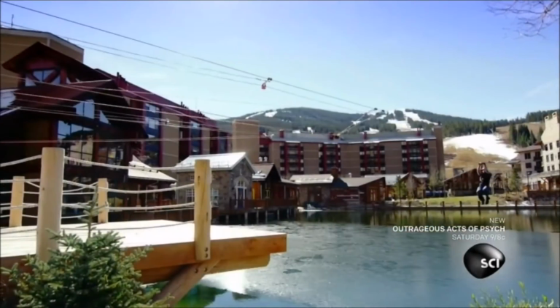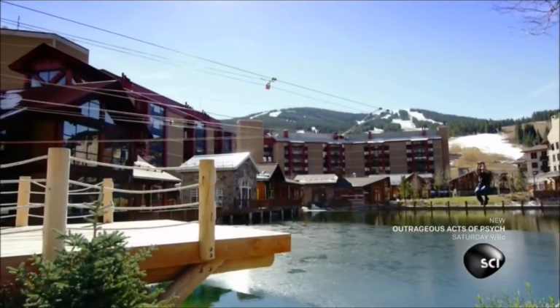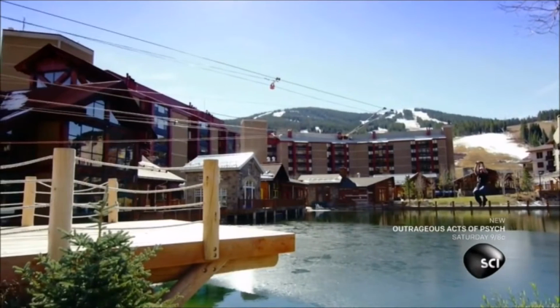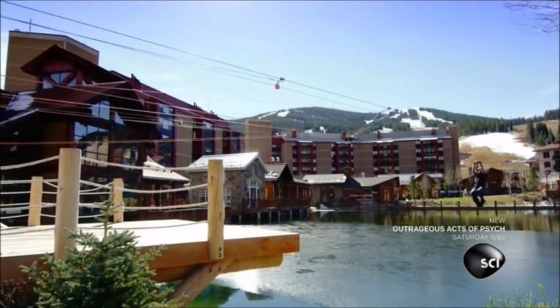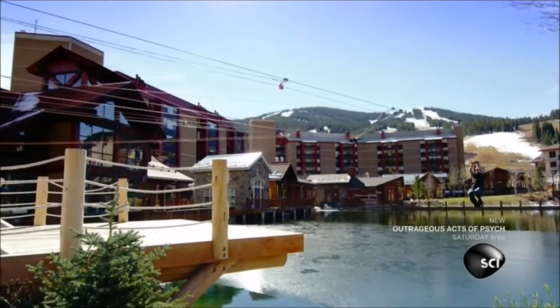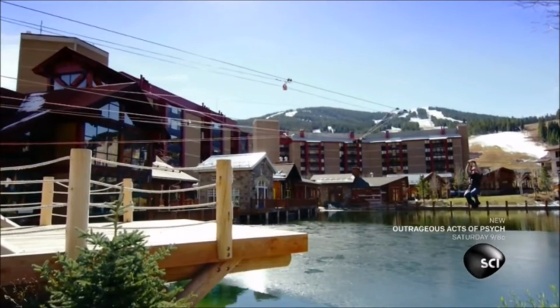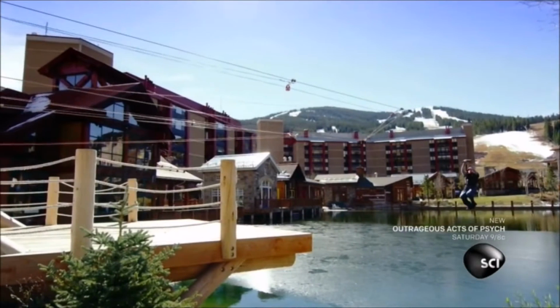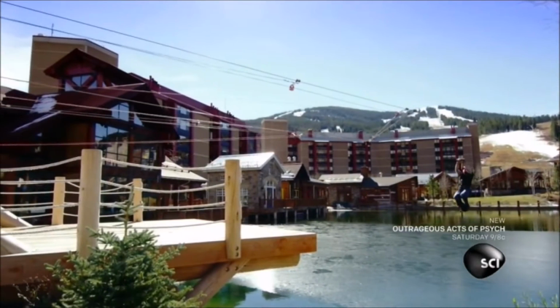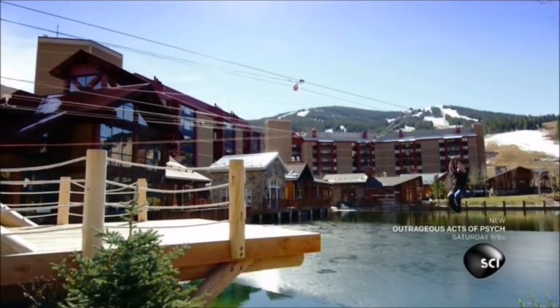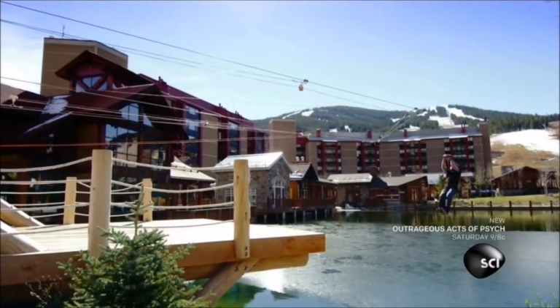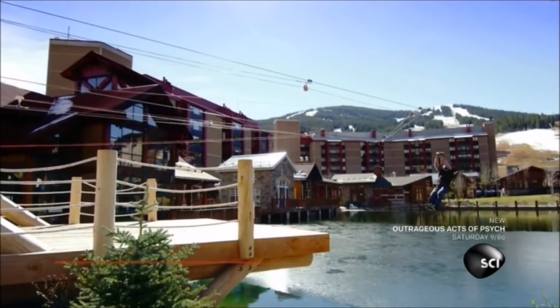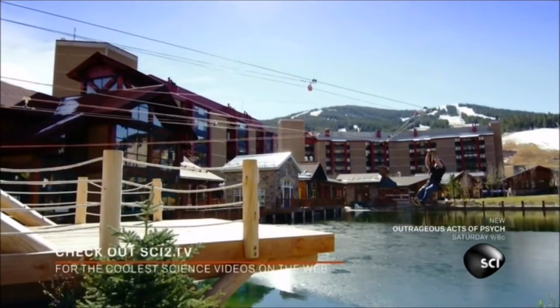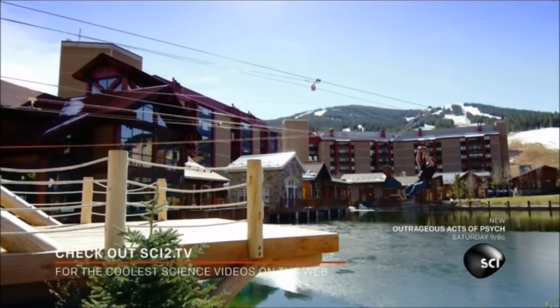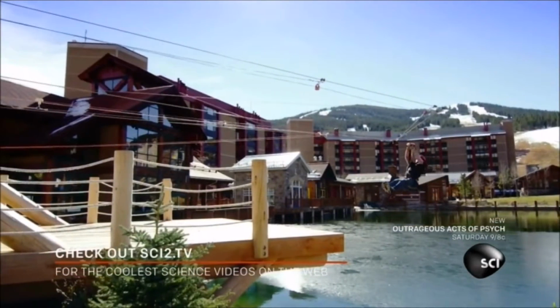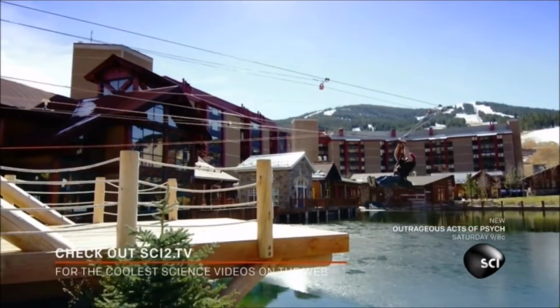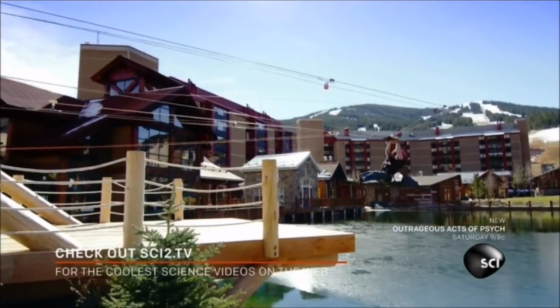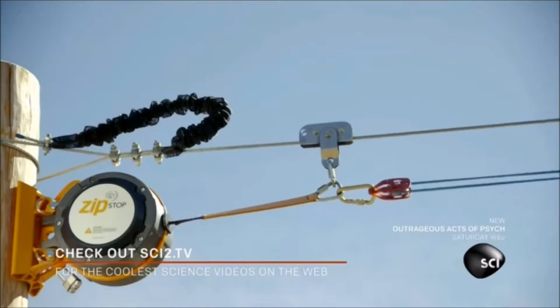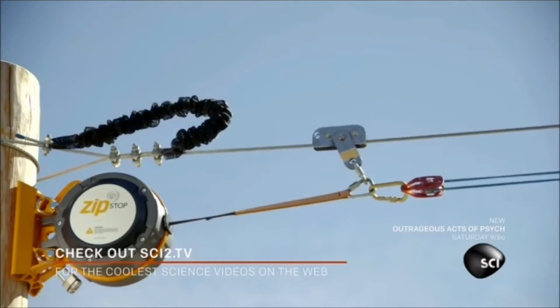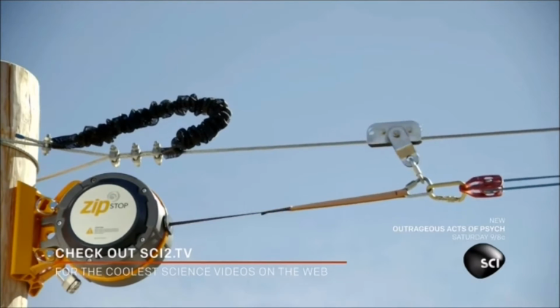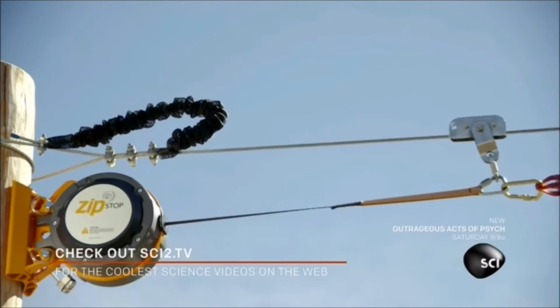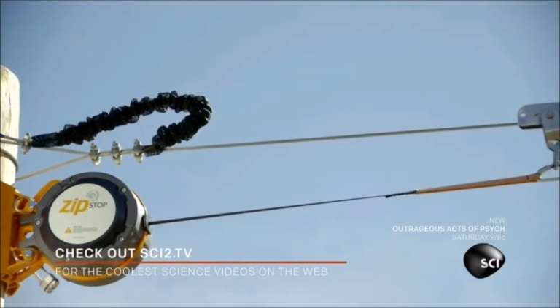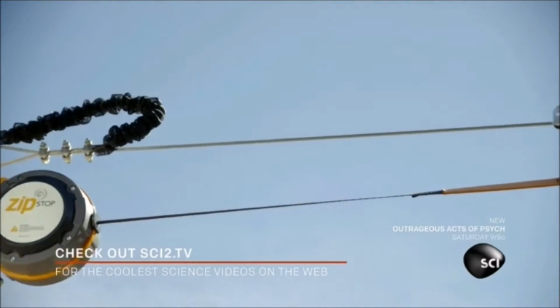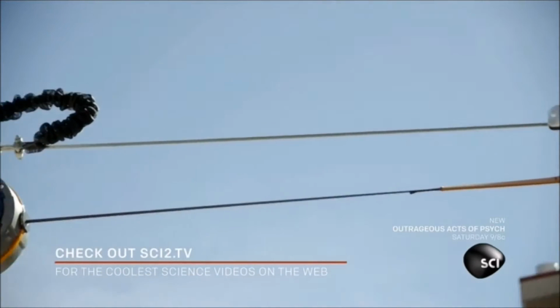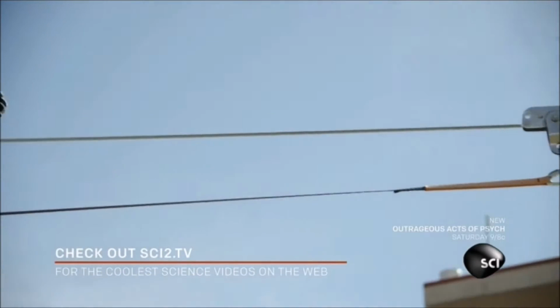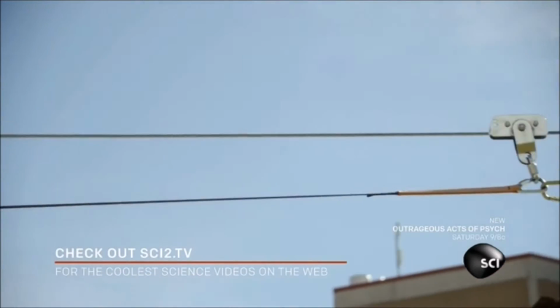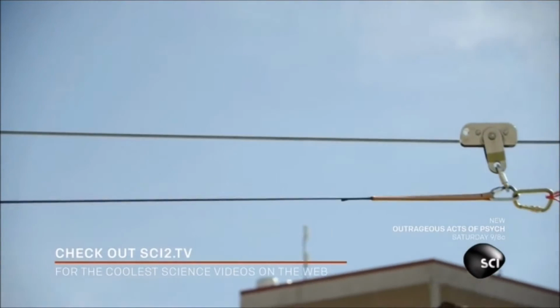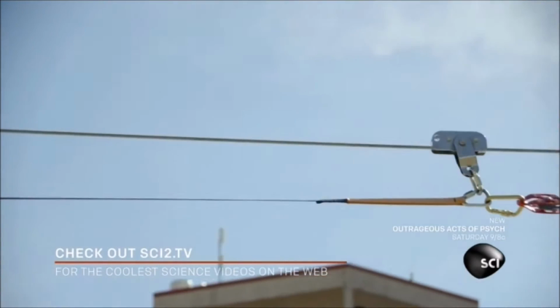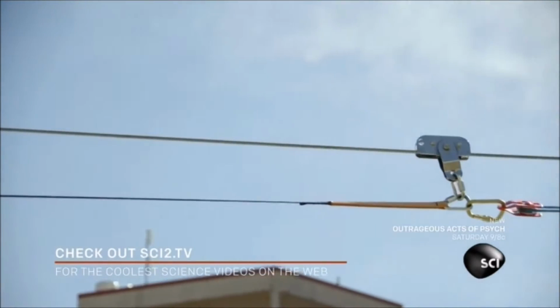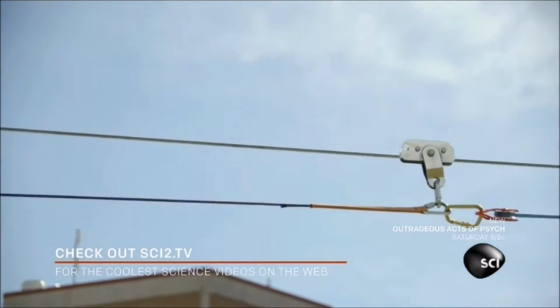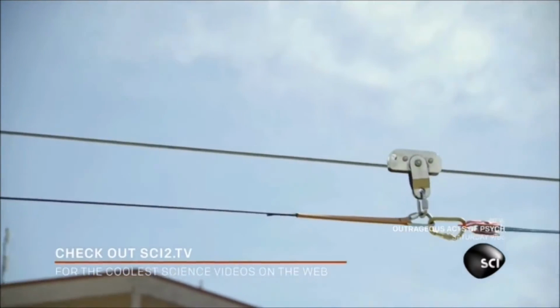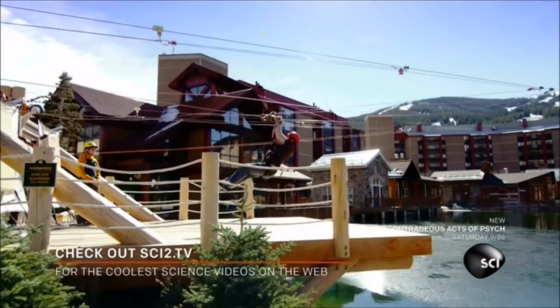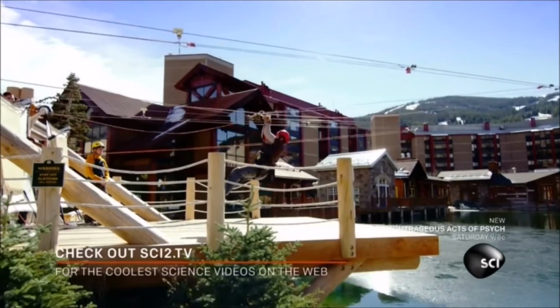In early human history, ziplines were used to transfer supplies across dangerous terrain. Today, ziplines are popular with tourists and adrenaline junkies all over the world.